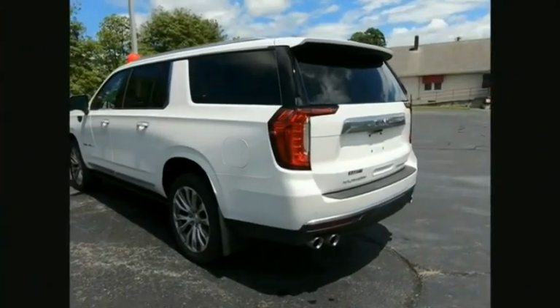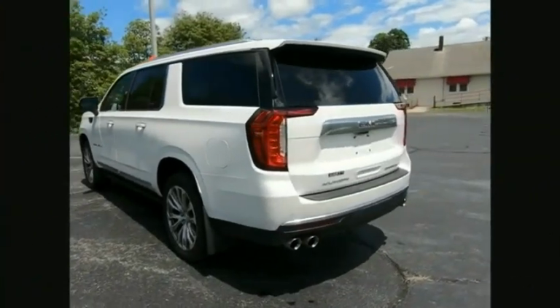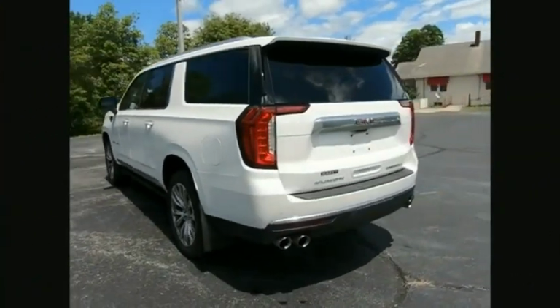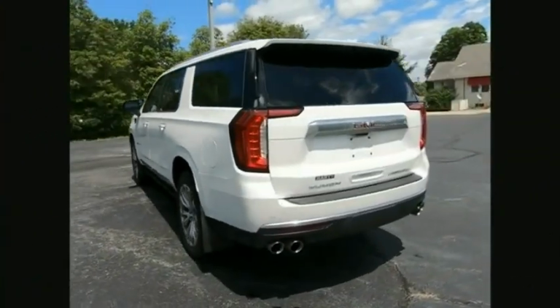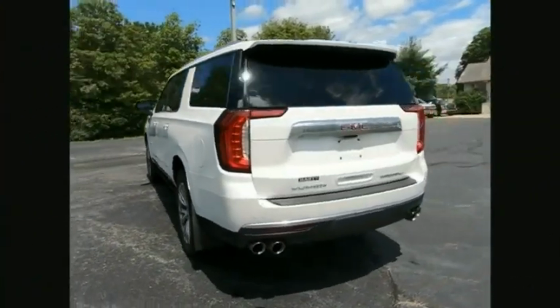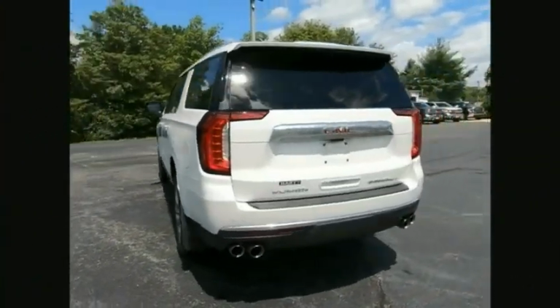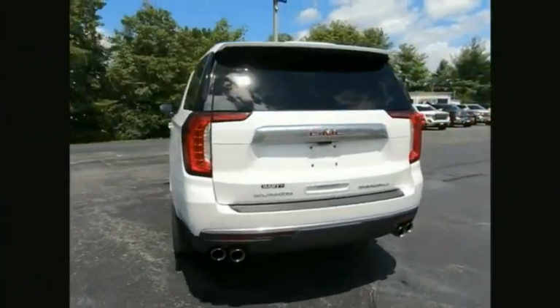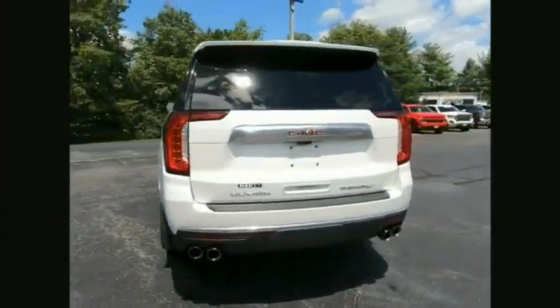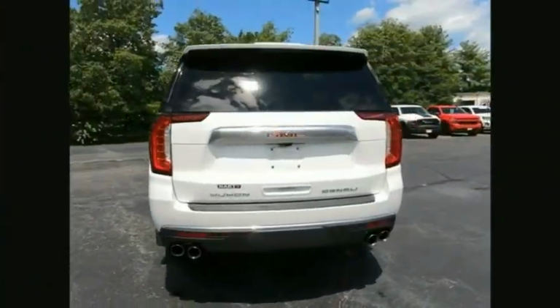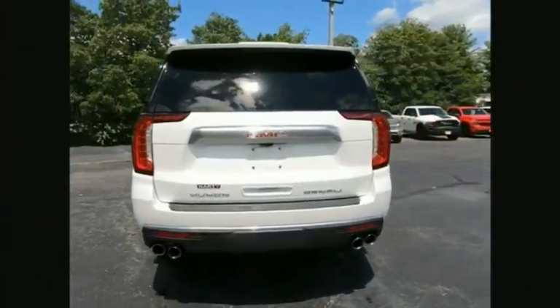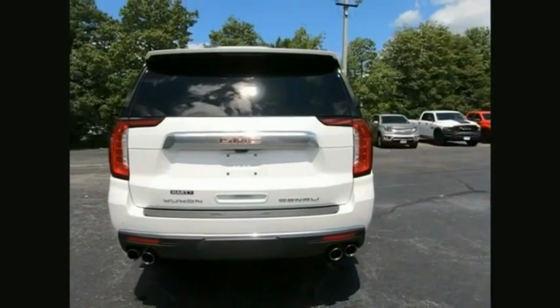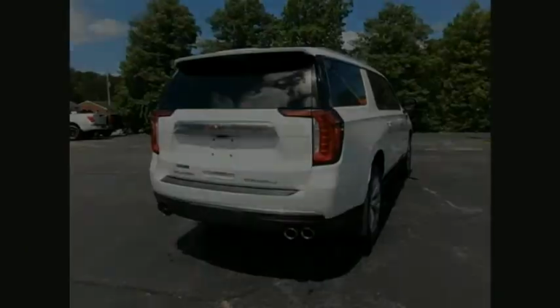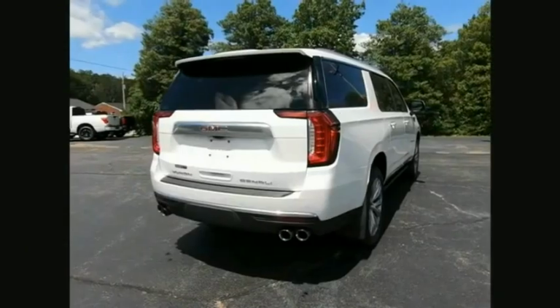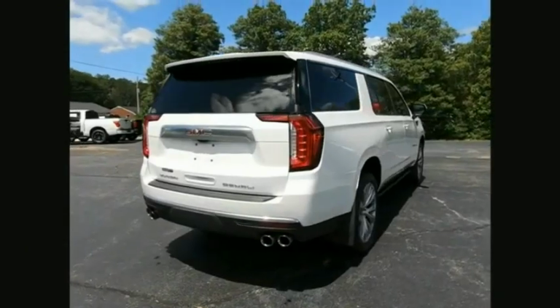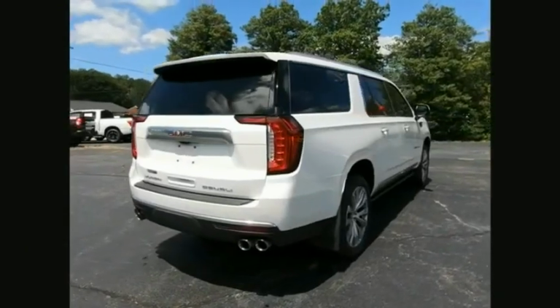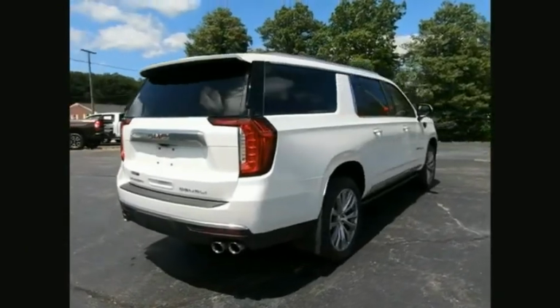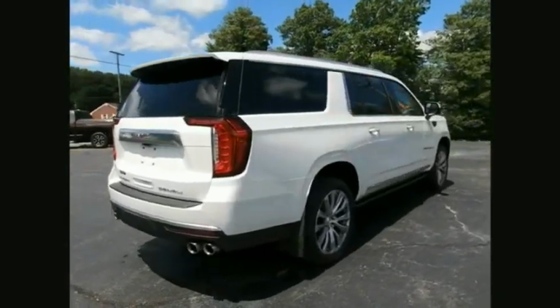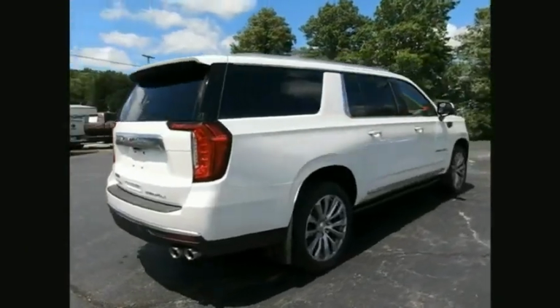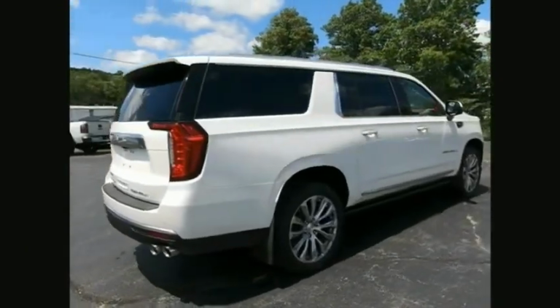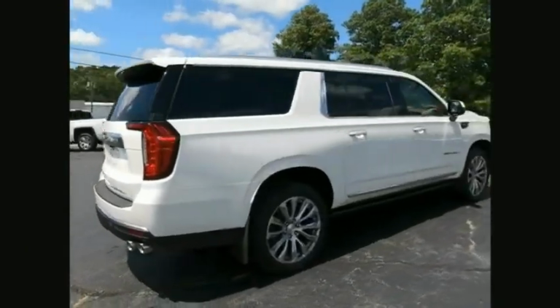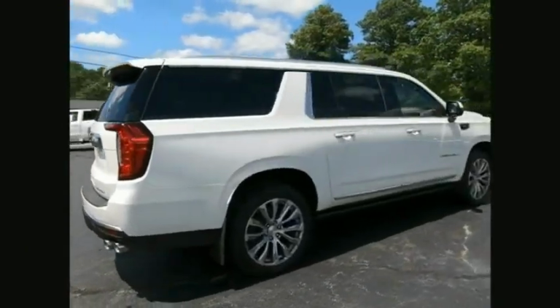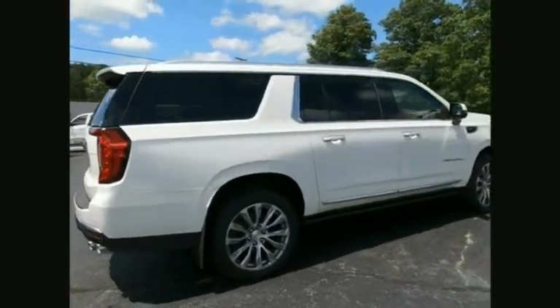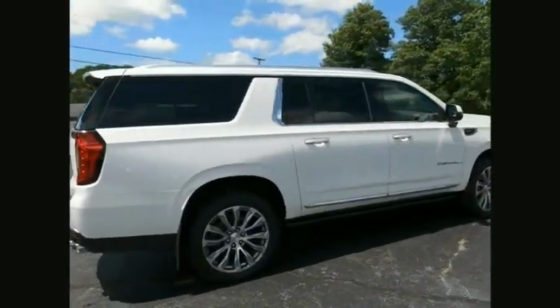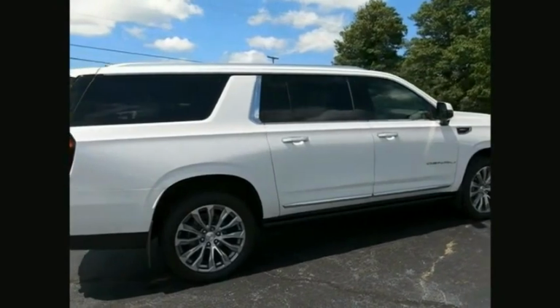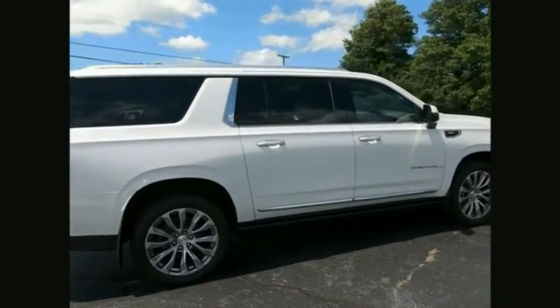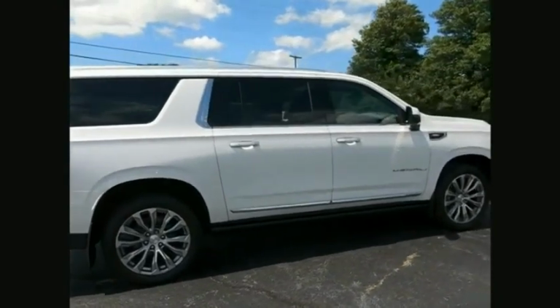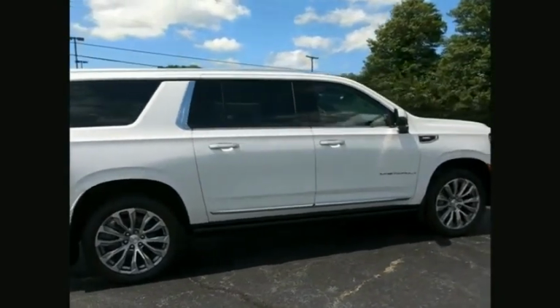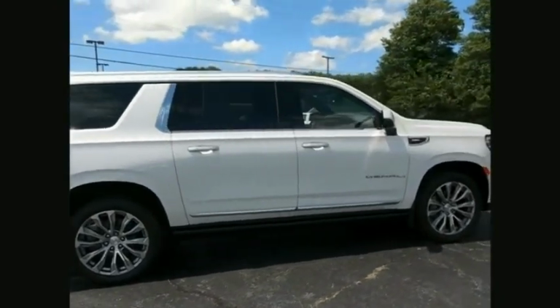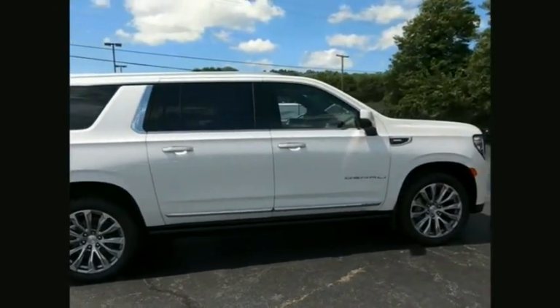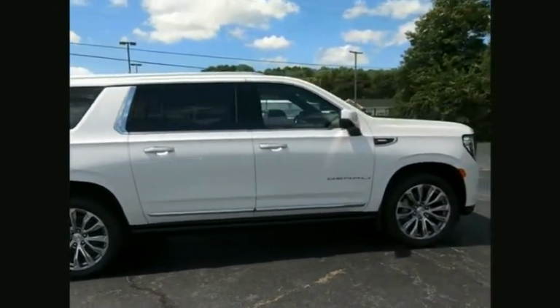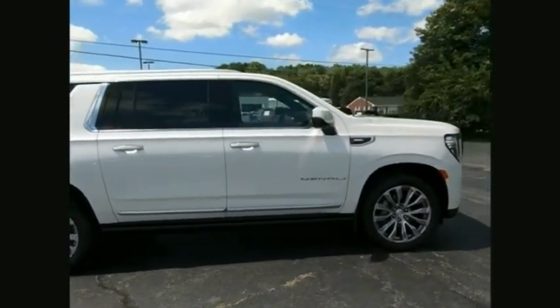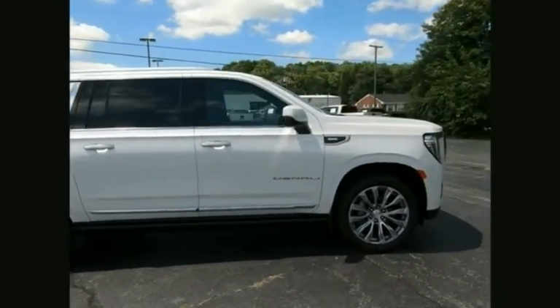GMC Yukon XL is a great choice for families who need a full-size SUV with maximum seating. The looks don't hurt either. Is love at first sight really possible? Let us know when you stop in.